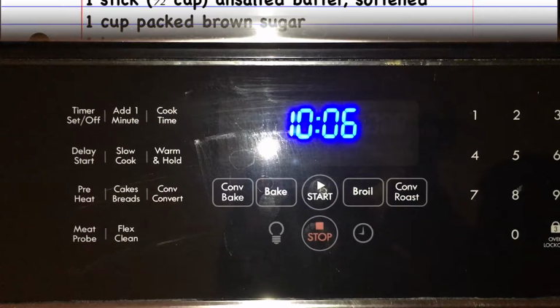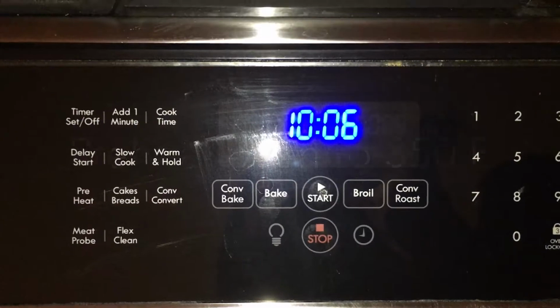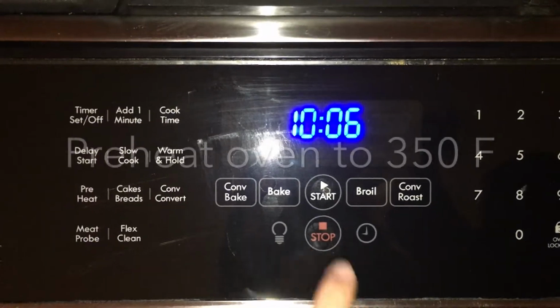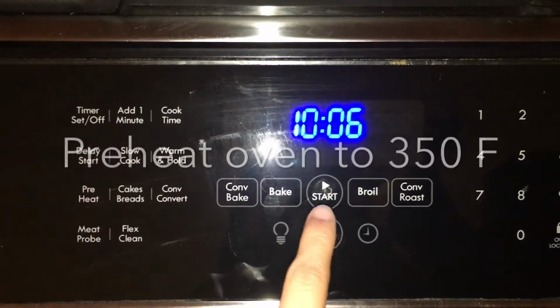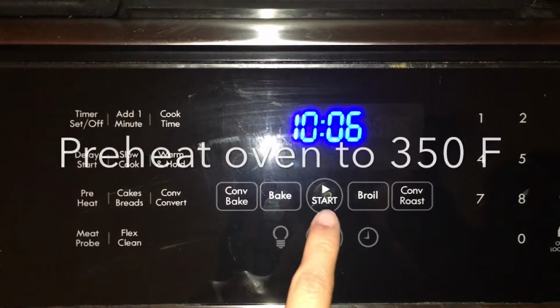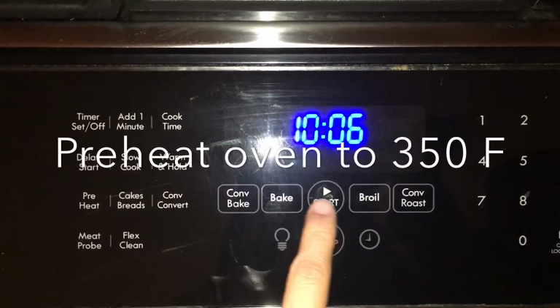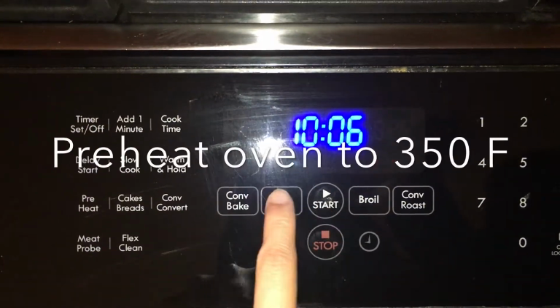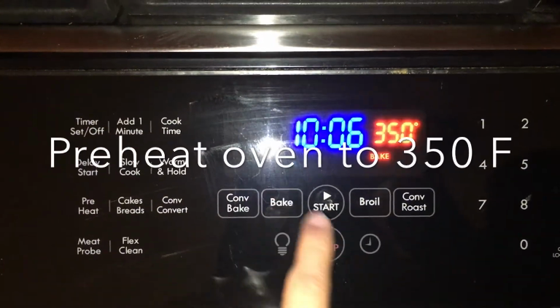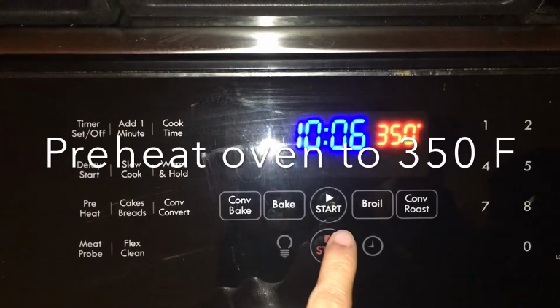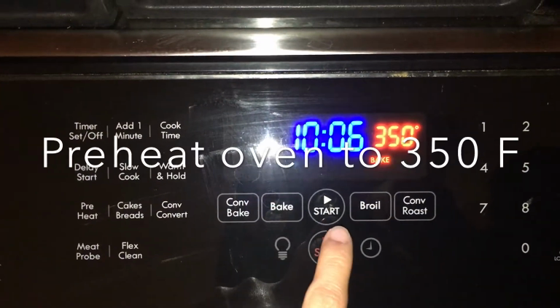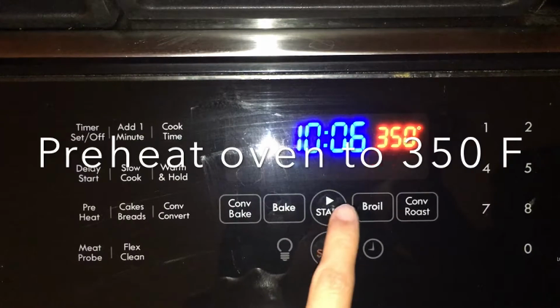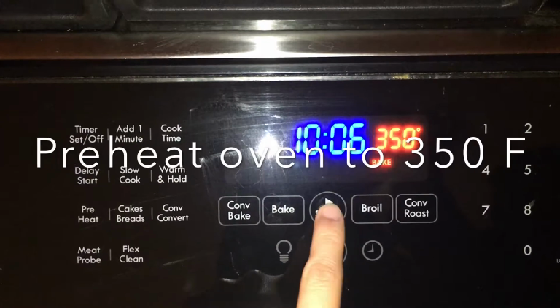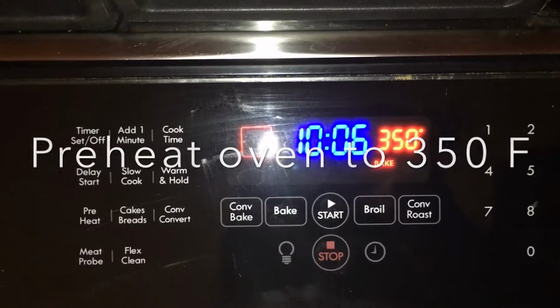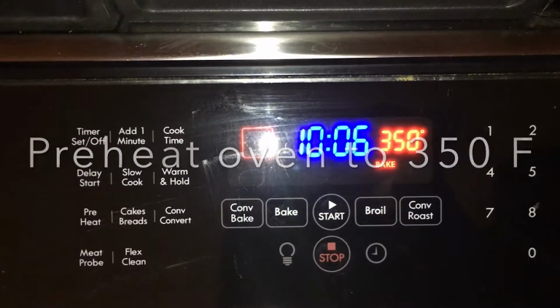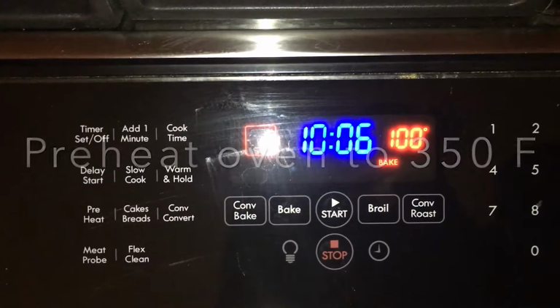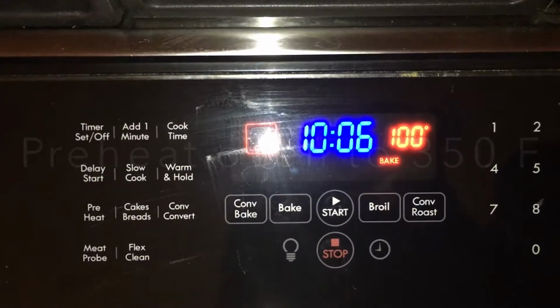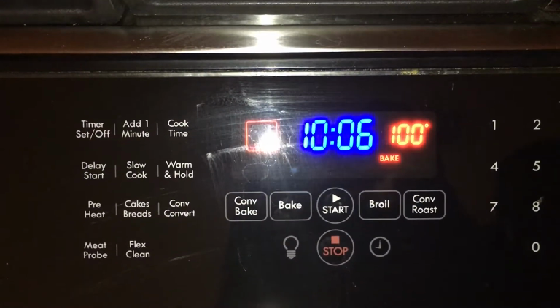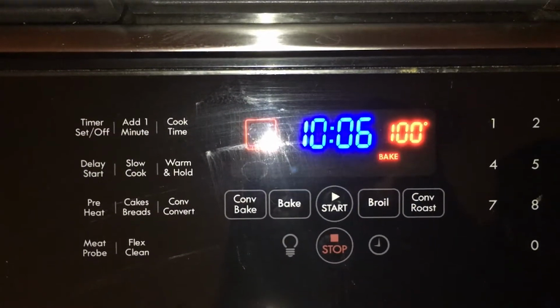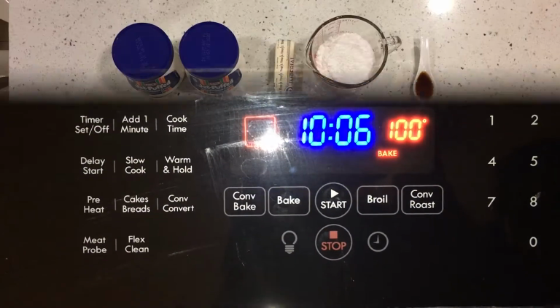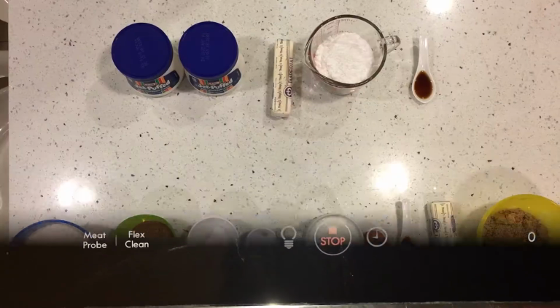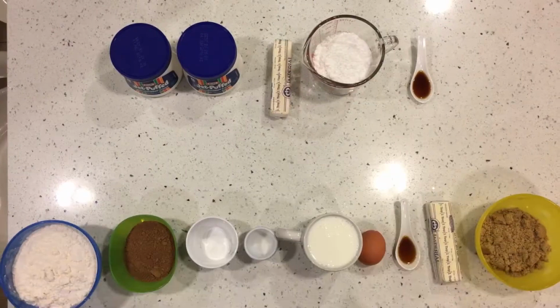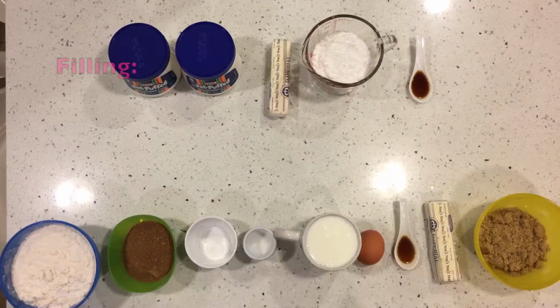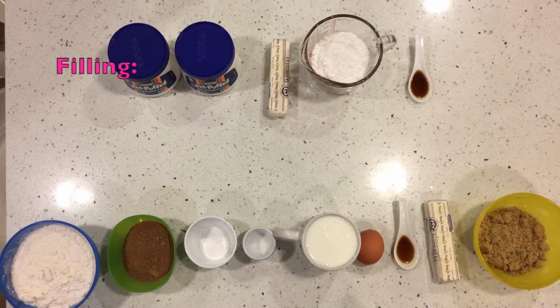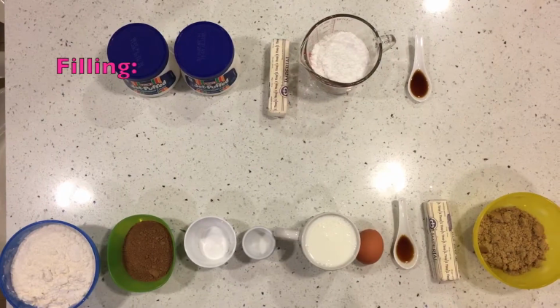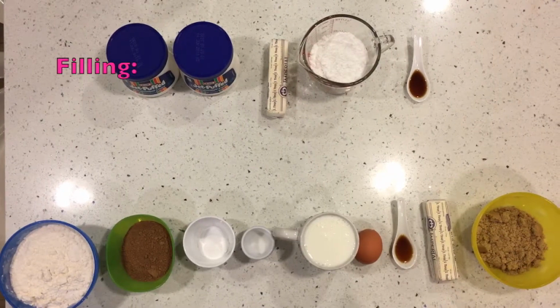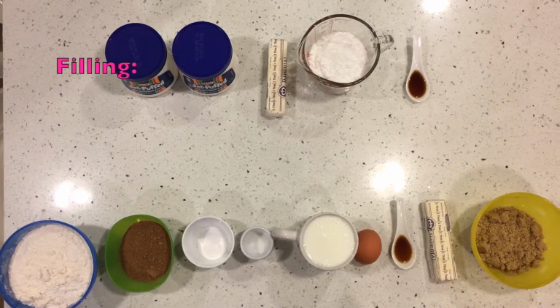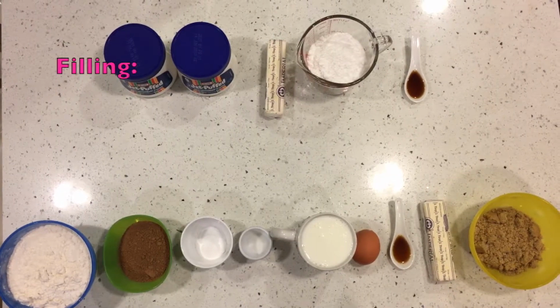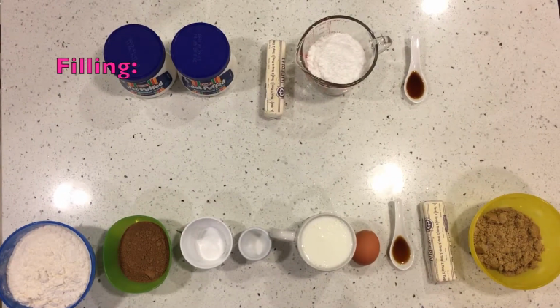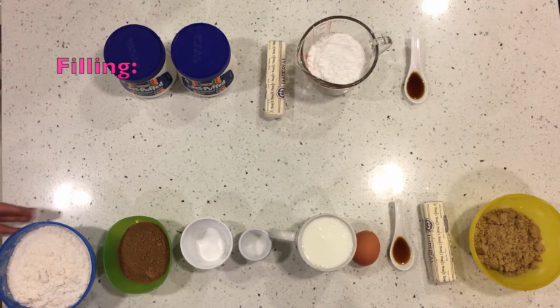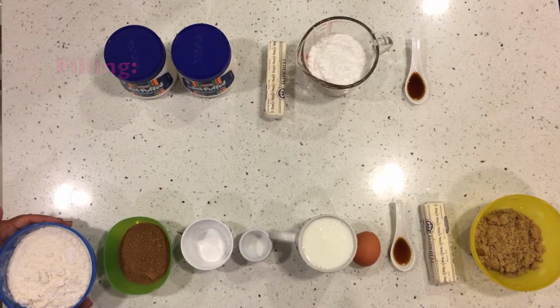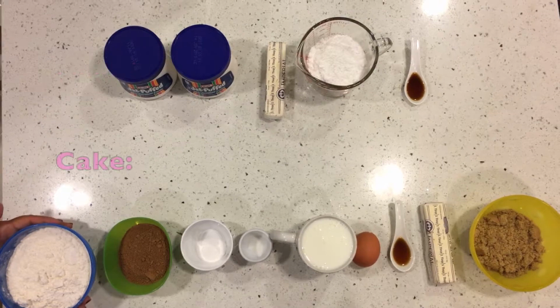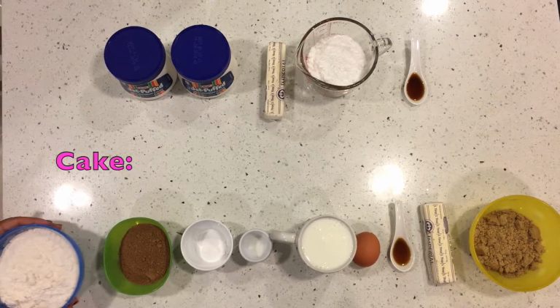Before you start, preheat the oven to 350 degrees Fahrenheit. Here are the ingredients, which are divided into two categories.